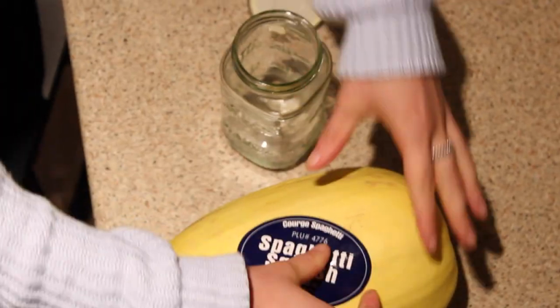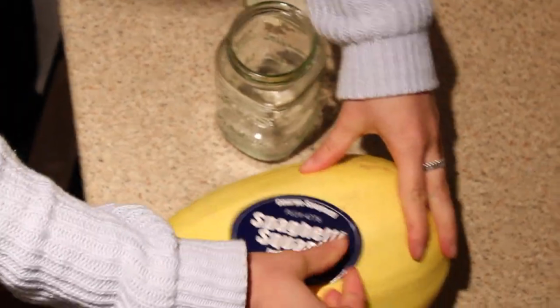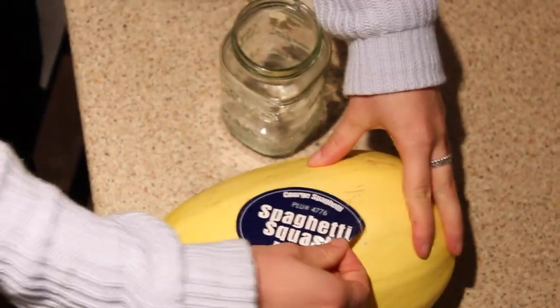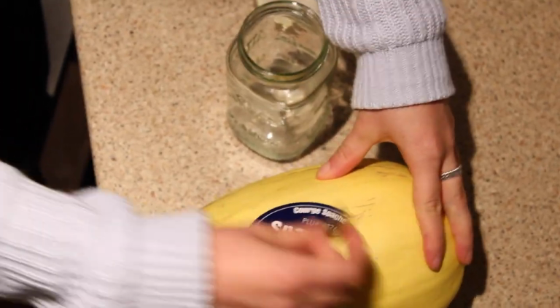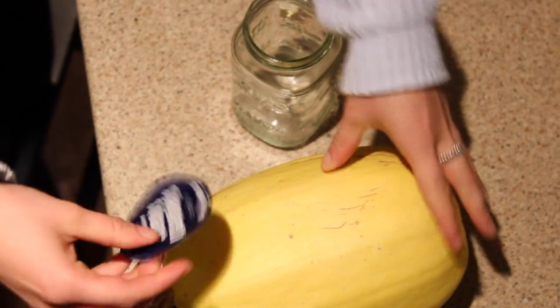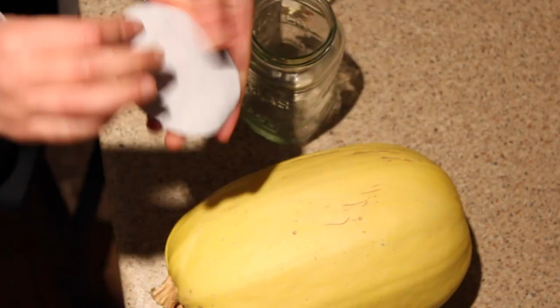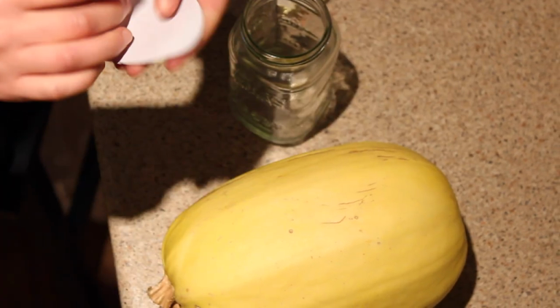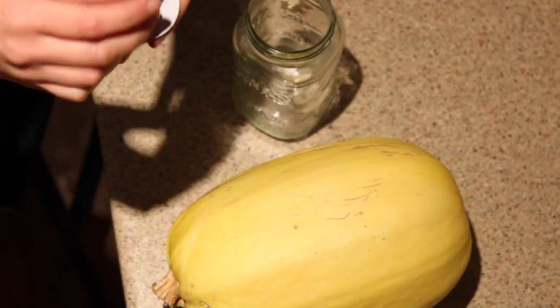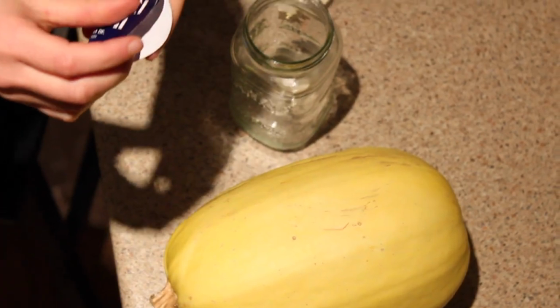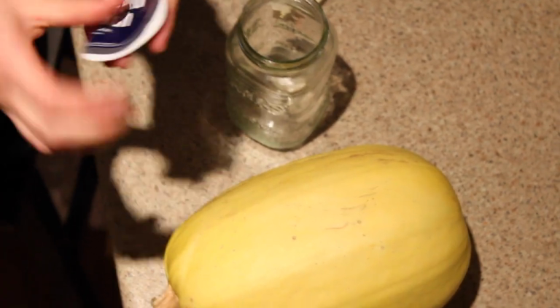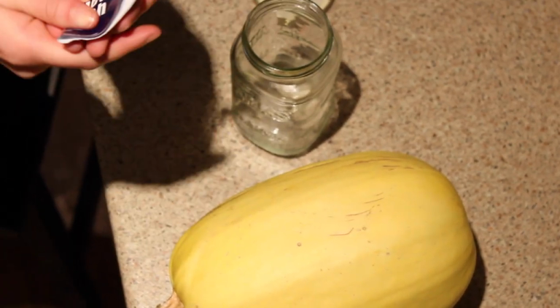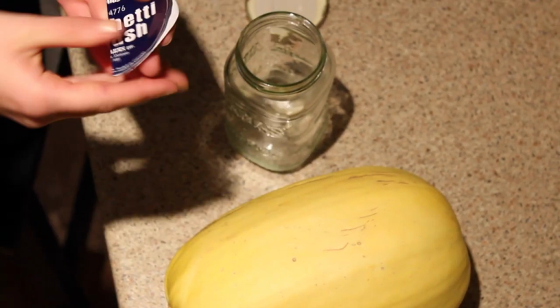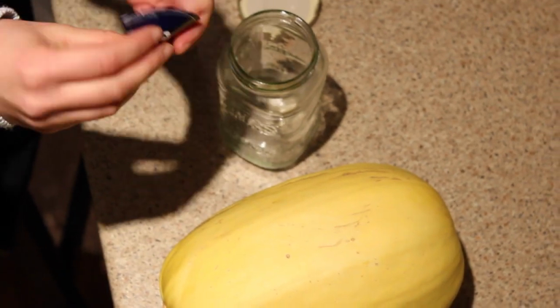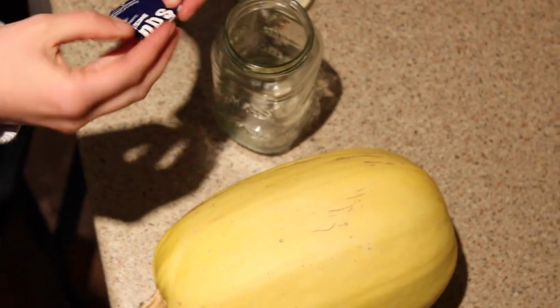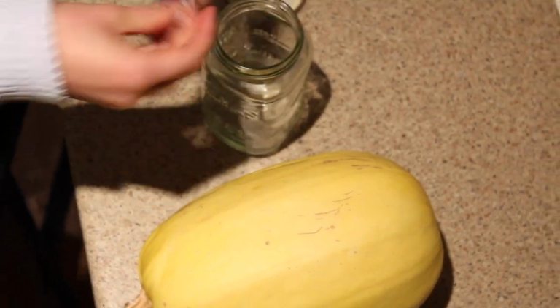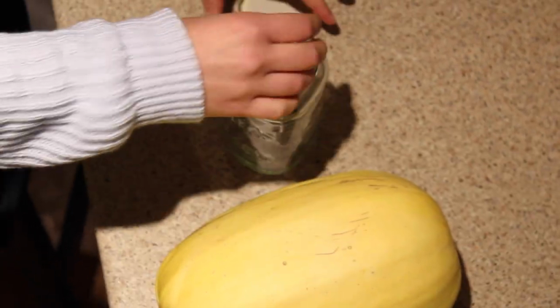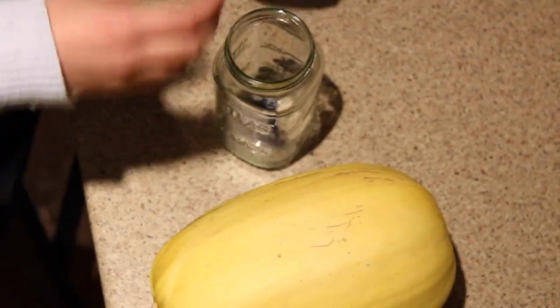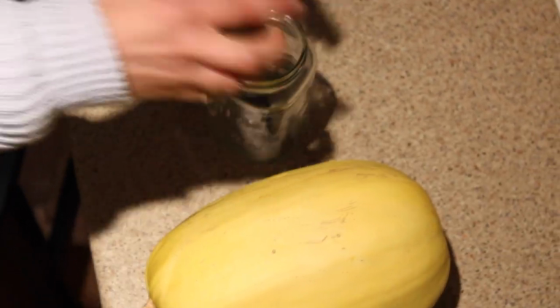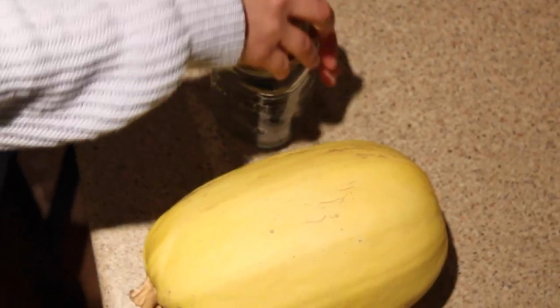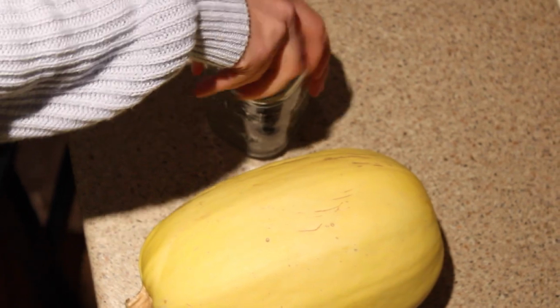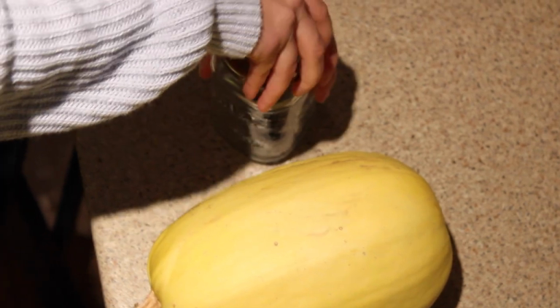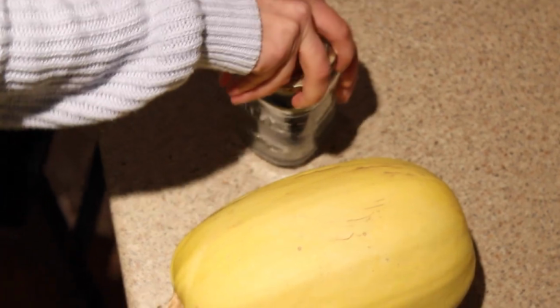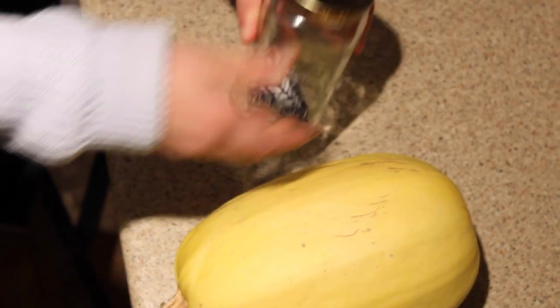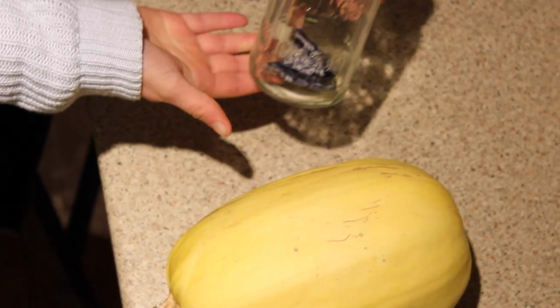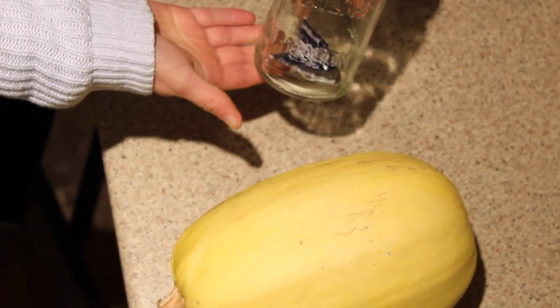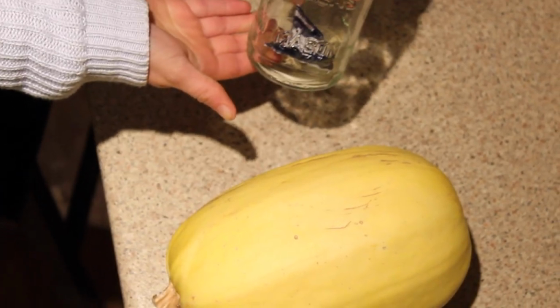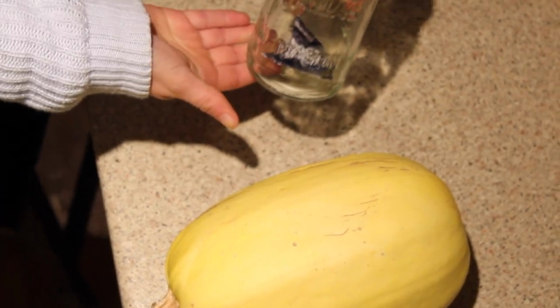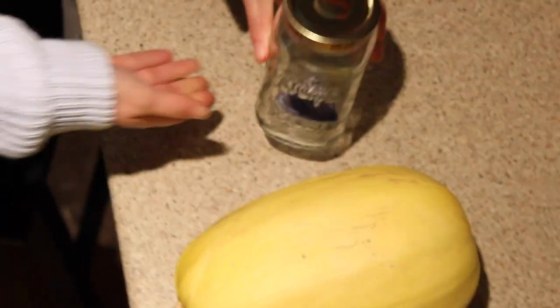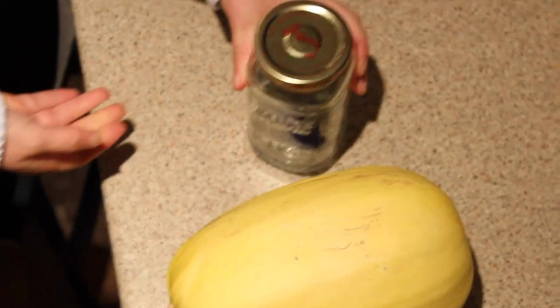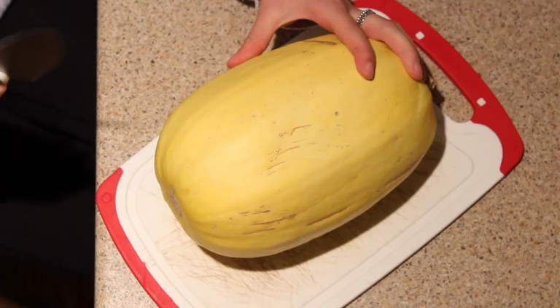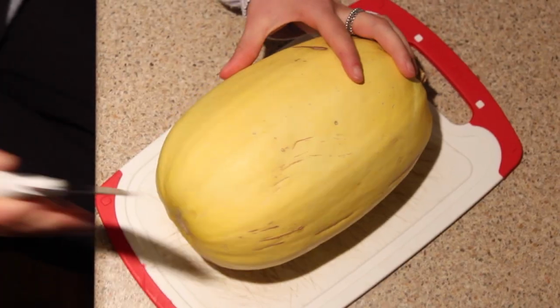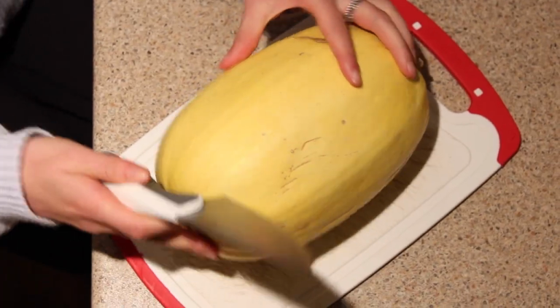Here I have my spaghetti squash — I'm just peeling off the sticker that came on it, and that is actually the only thing going in the mason jar. So this is definitely a mason jar worthy meal. You can see I've just put it in the mason jar there.